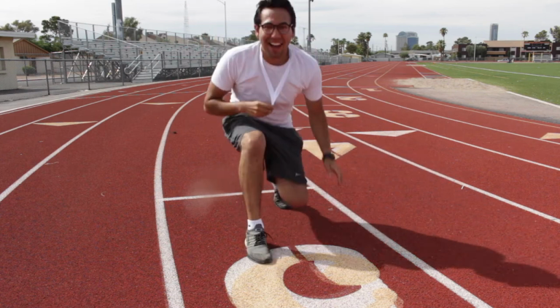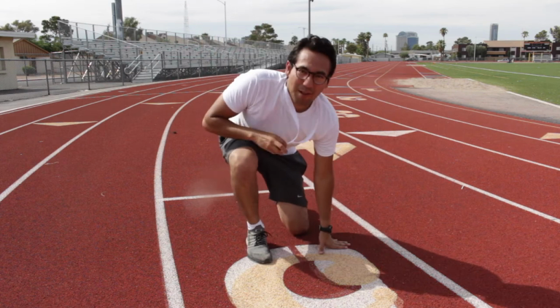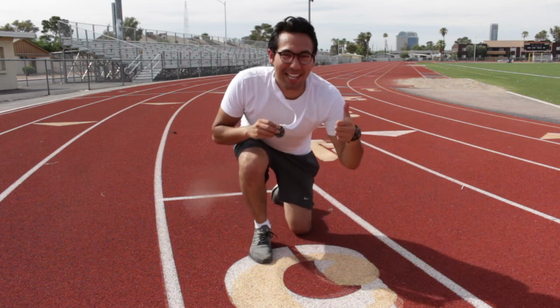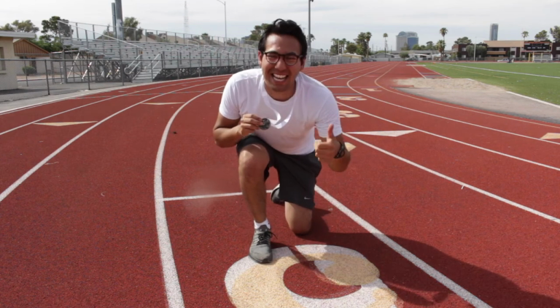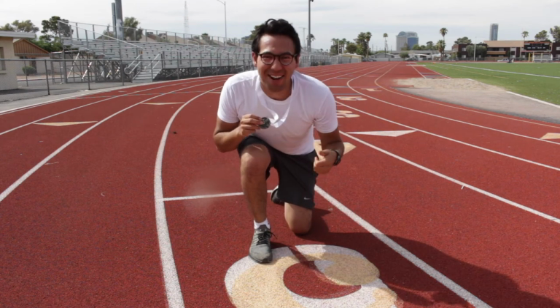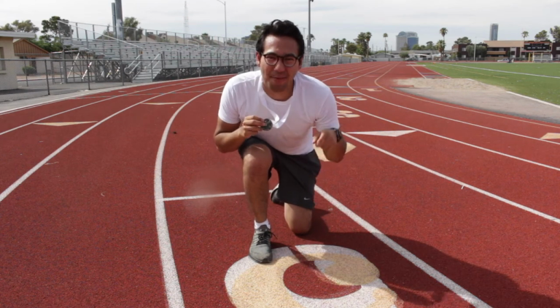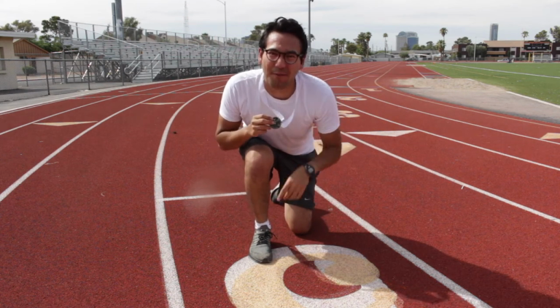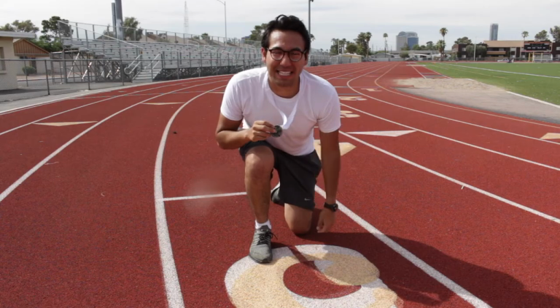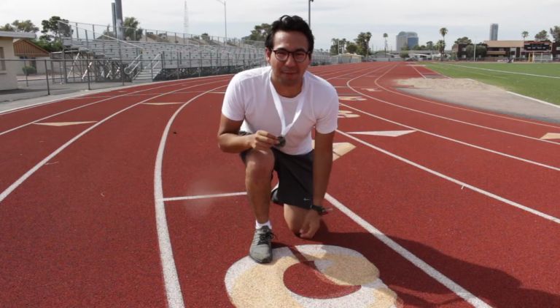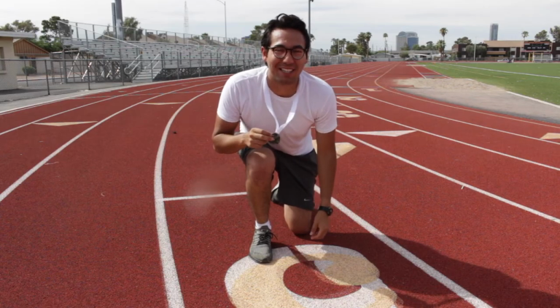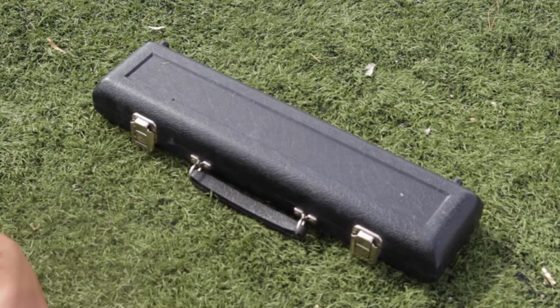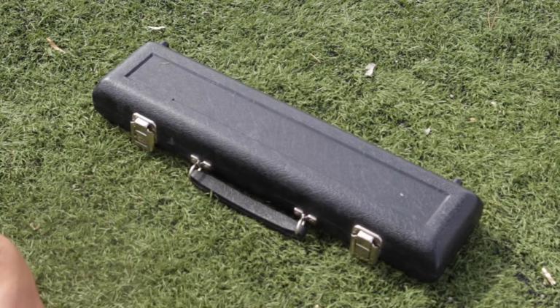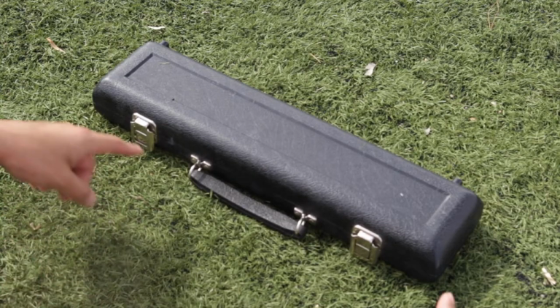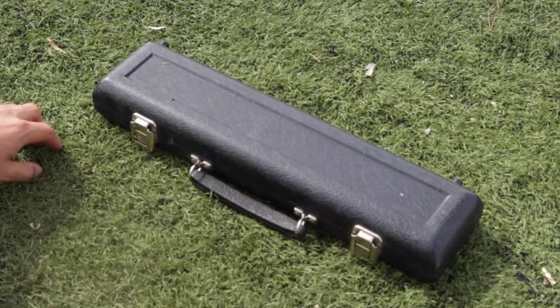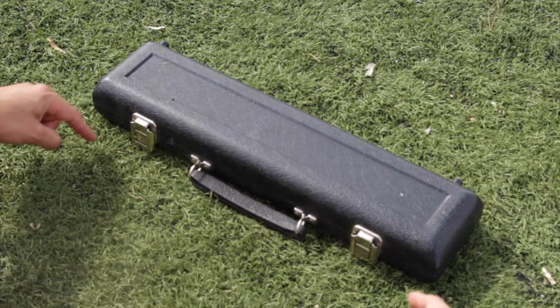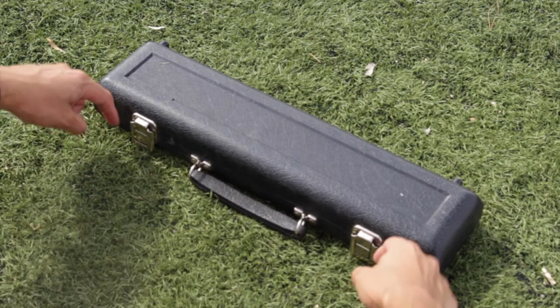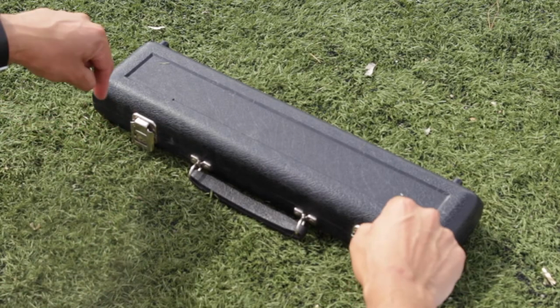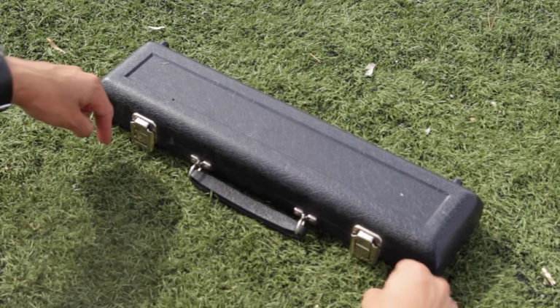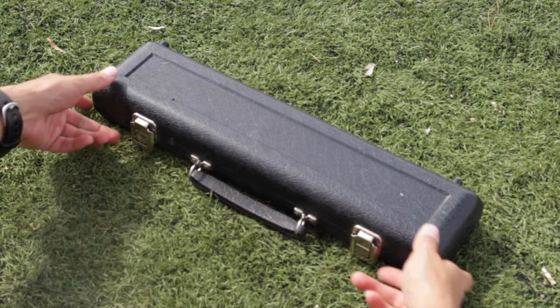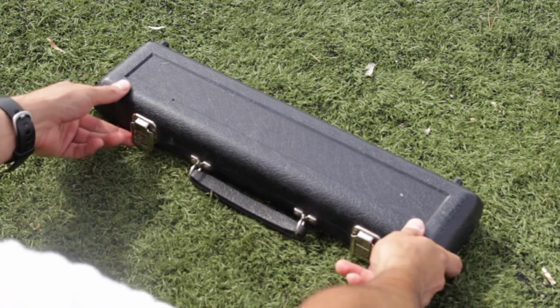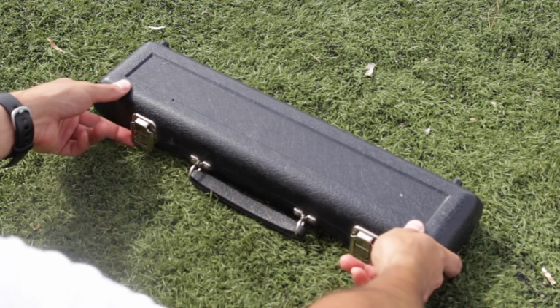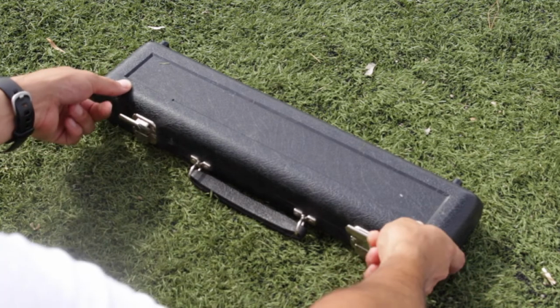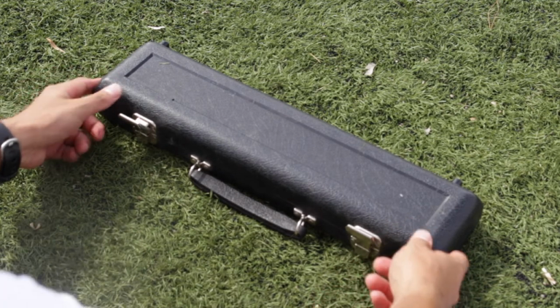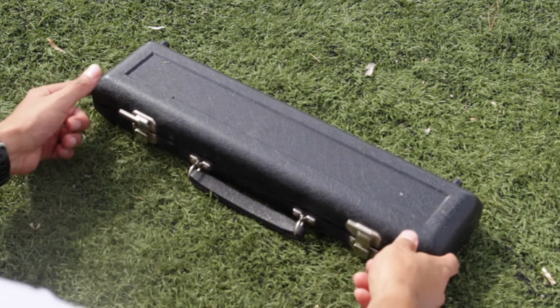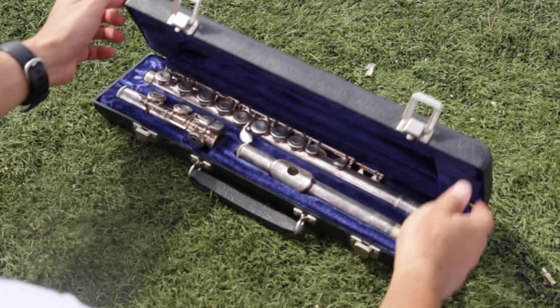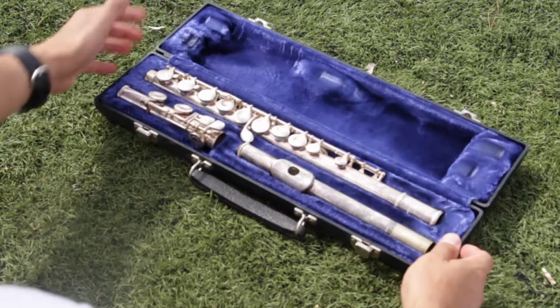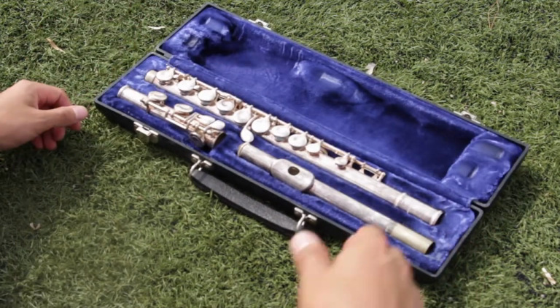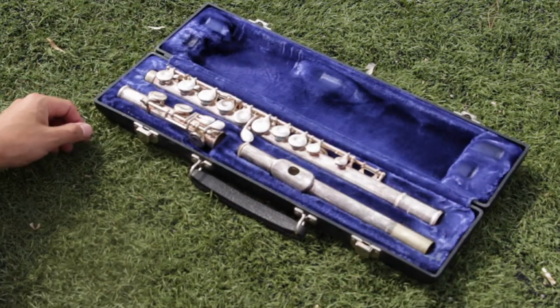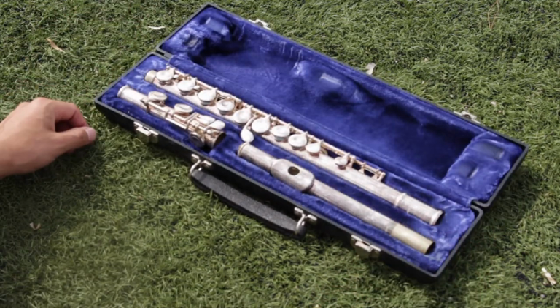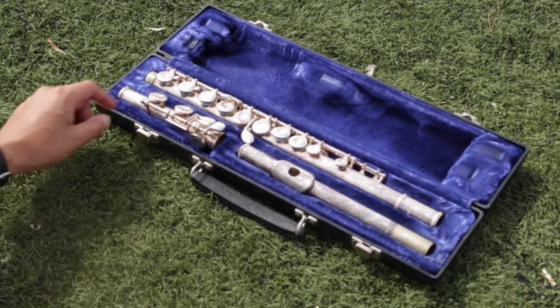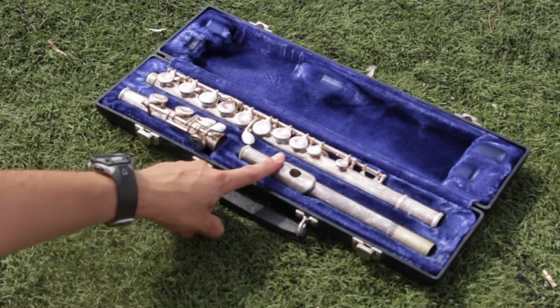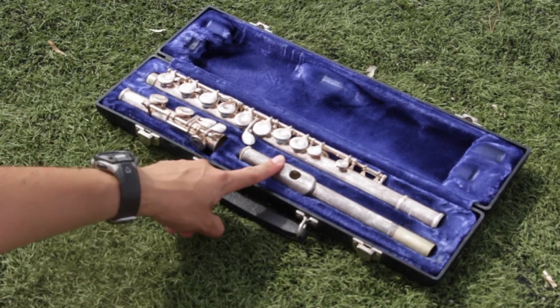I just won first place. Now it's time for you to win first place at playing the flute. Set the case on the floor in front of you with the latches pointing down. Flip open the latches to open the case. Let's get started by making a sound on the head joint.